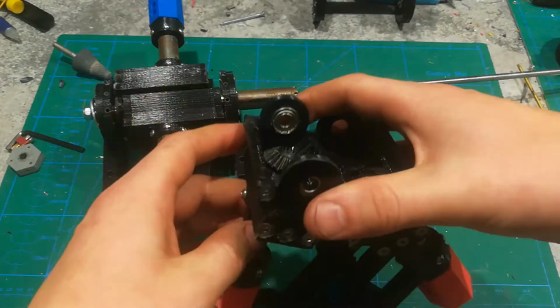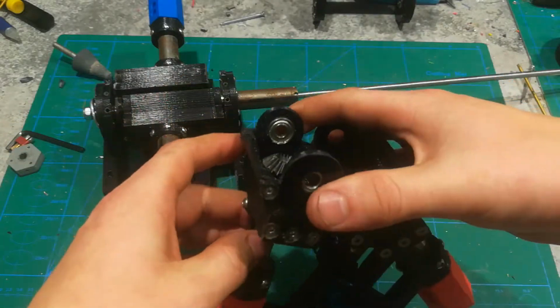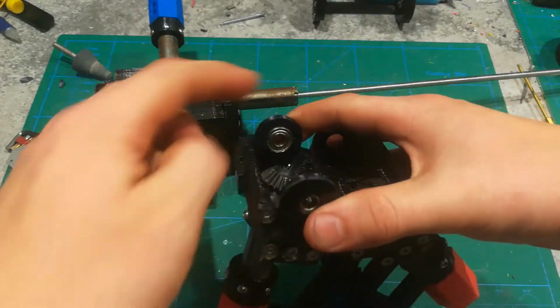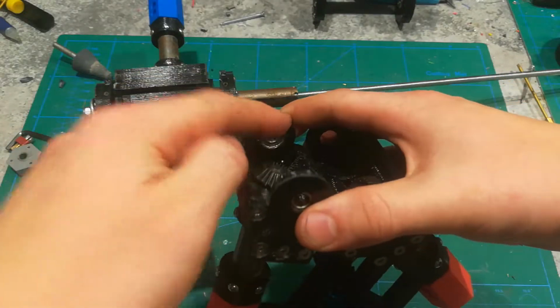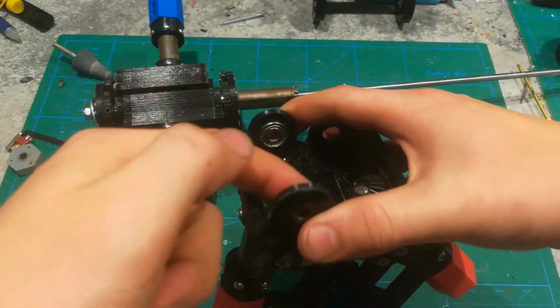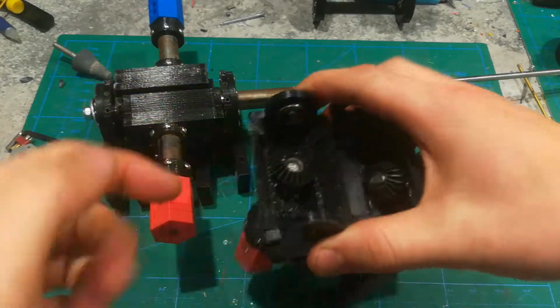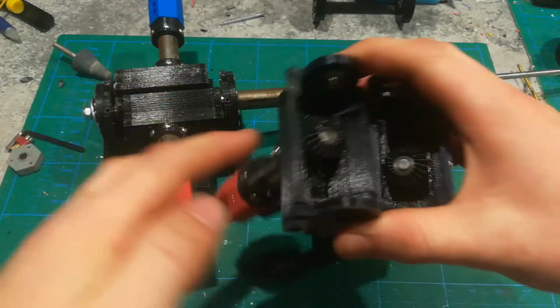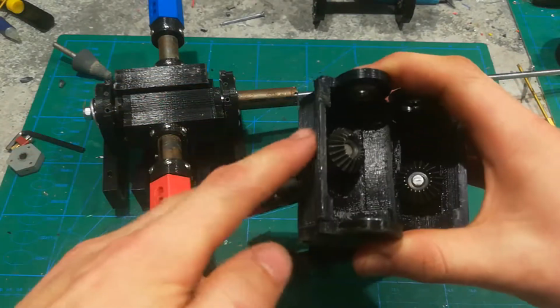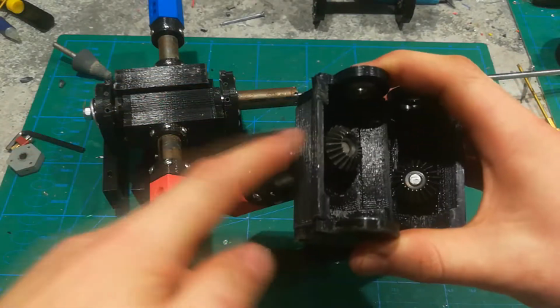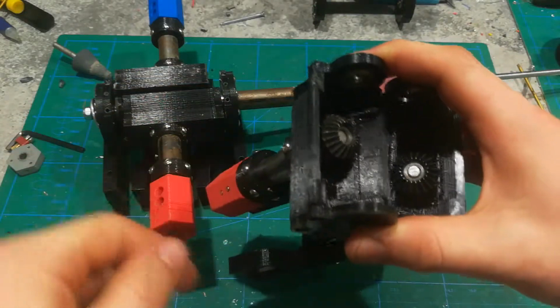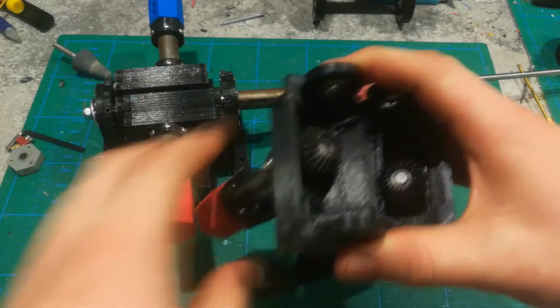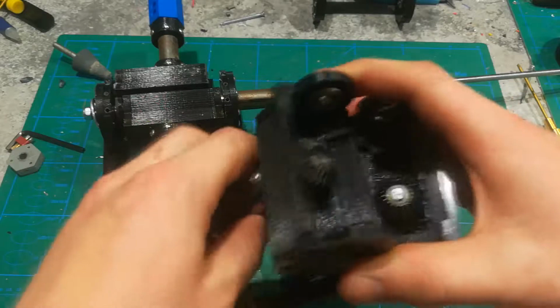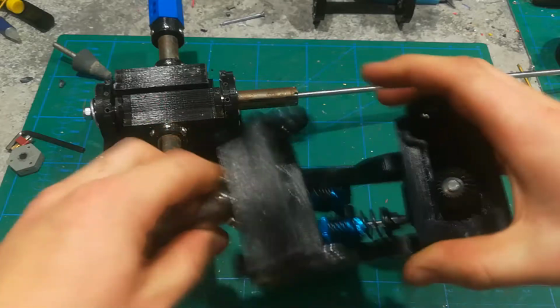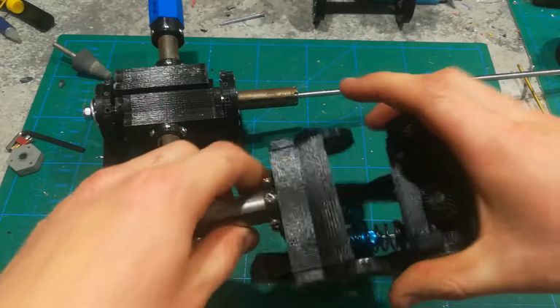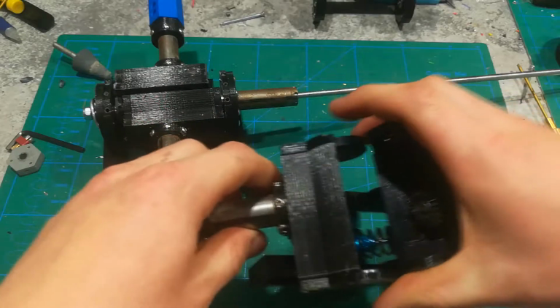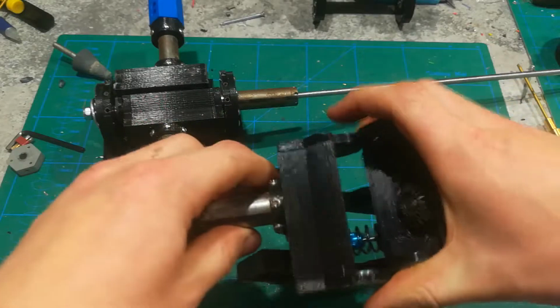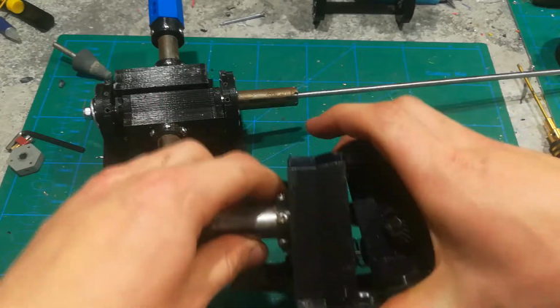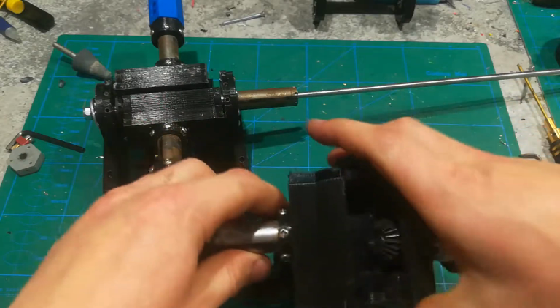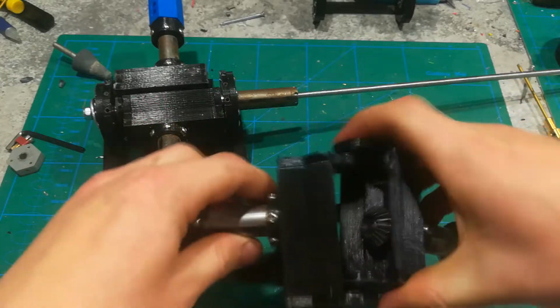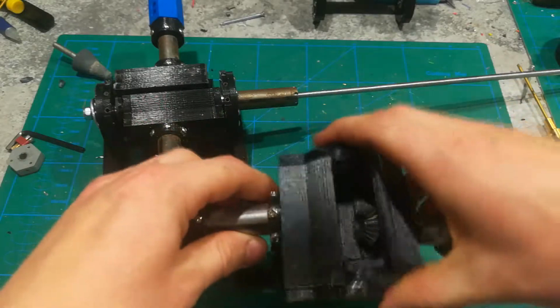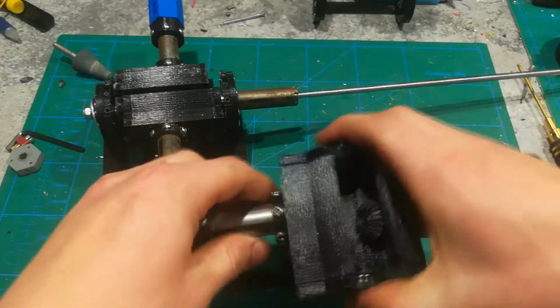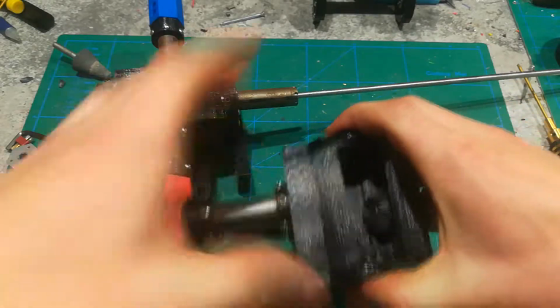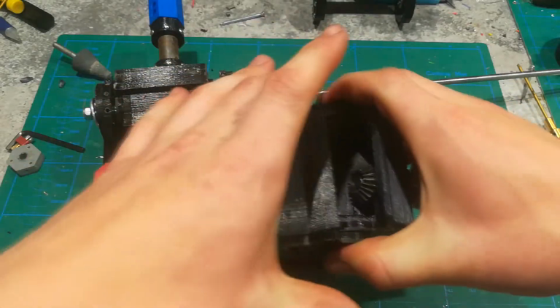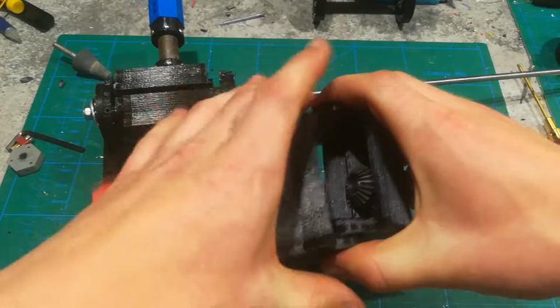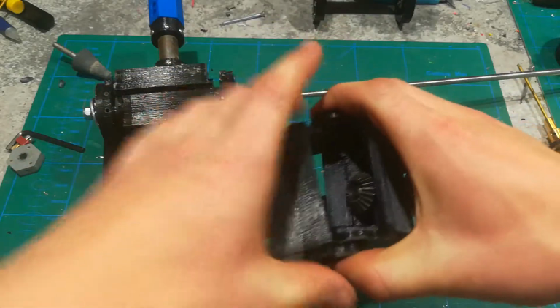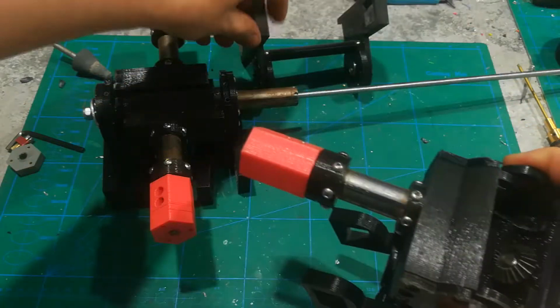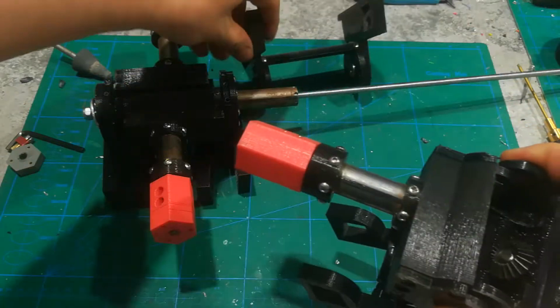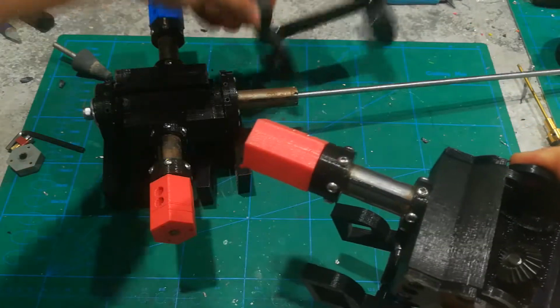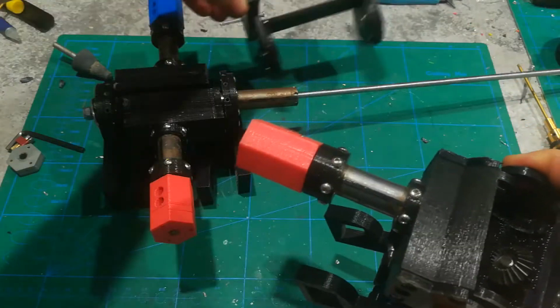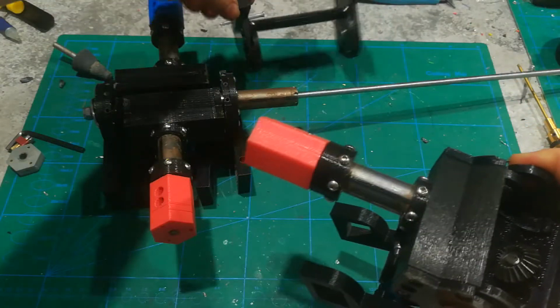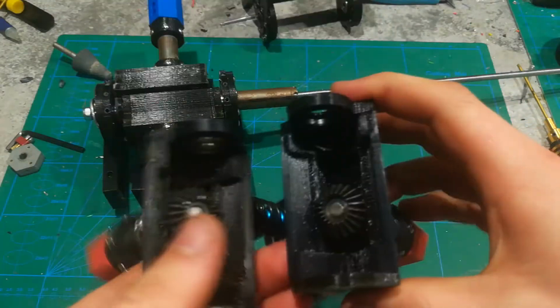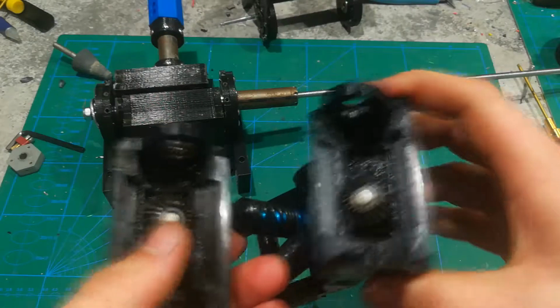There are really only four bearings per side, and there are an additional two for the diff housing.